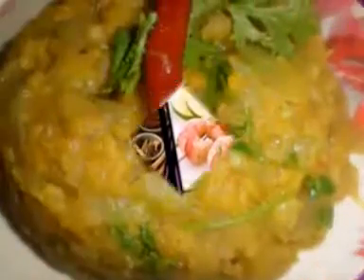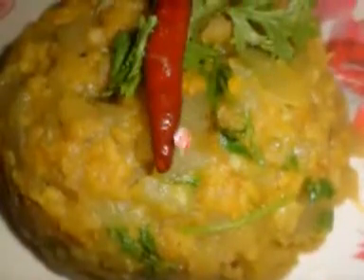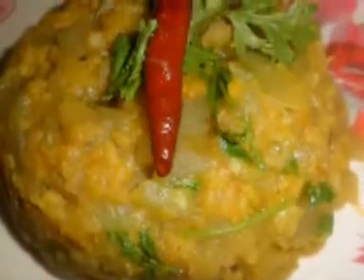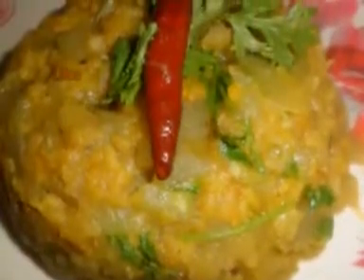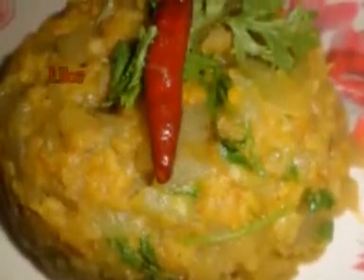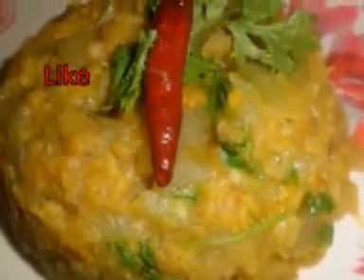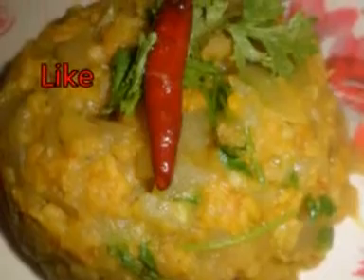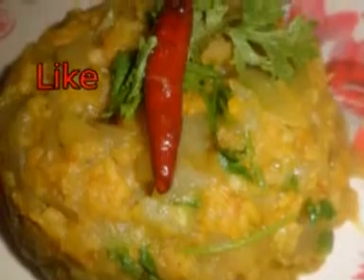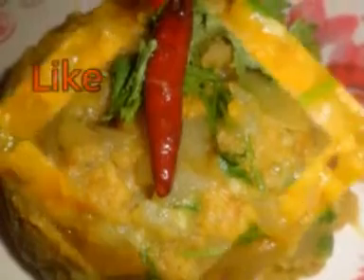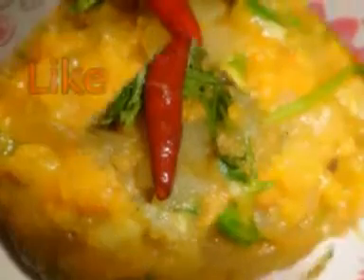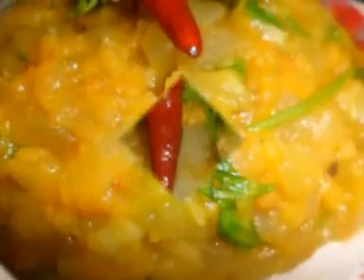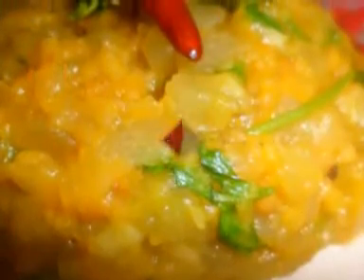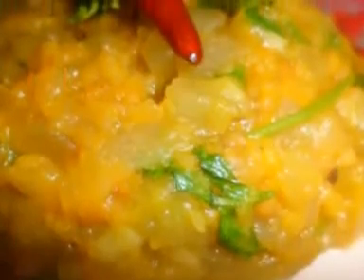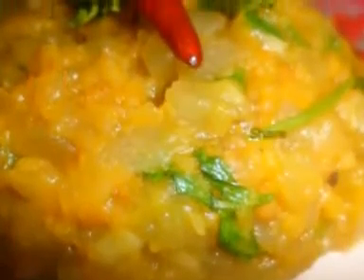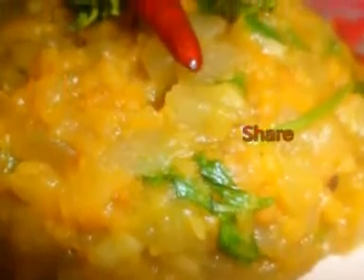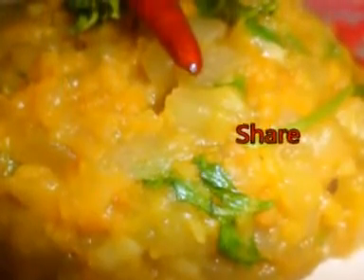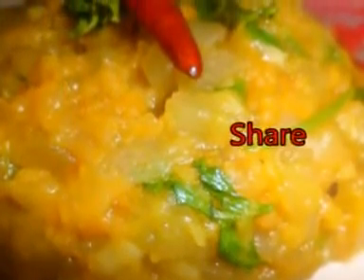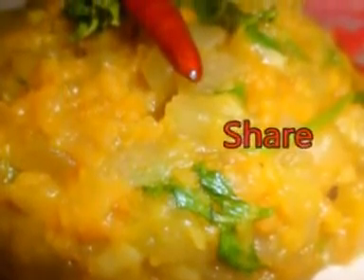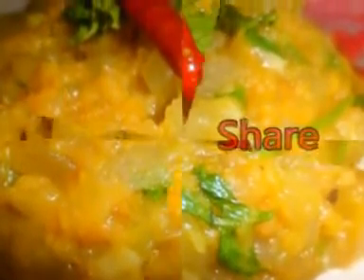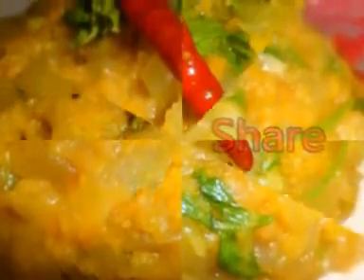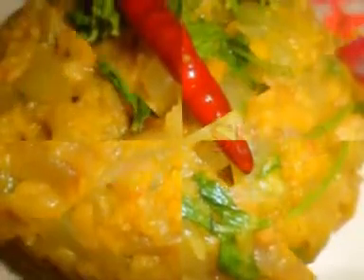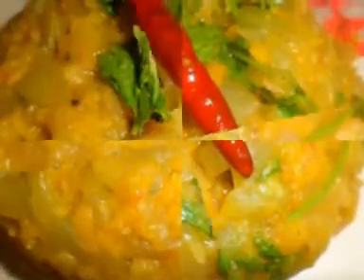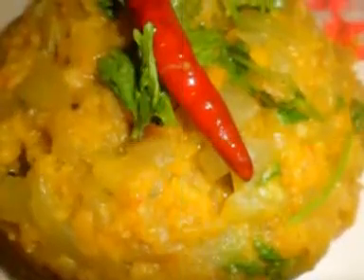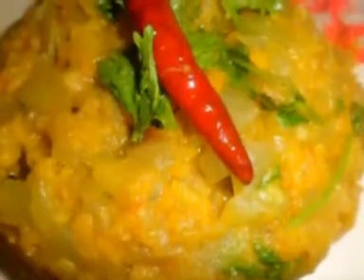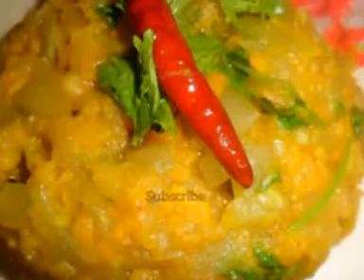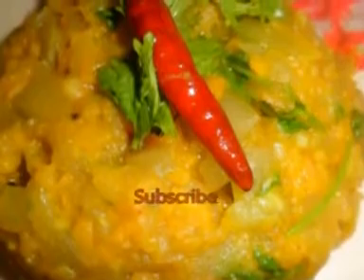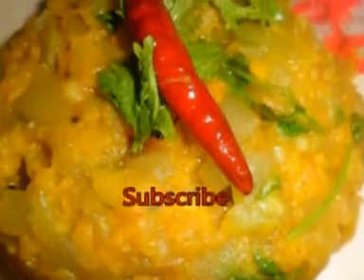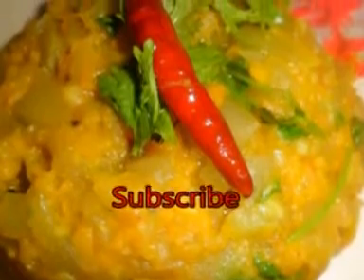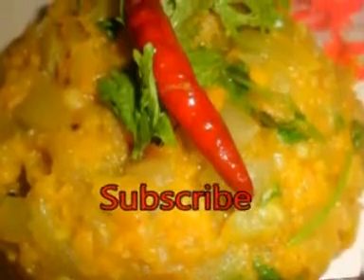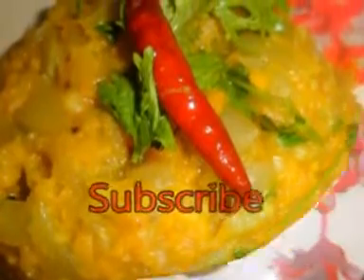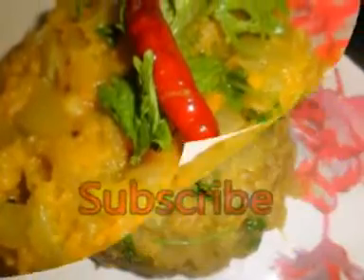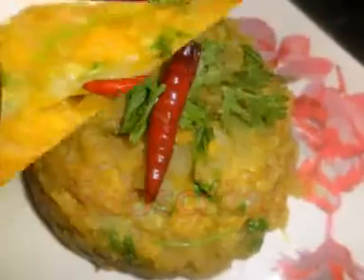Today I am going to share a recipe with you. Please like and share and subscribe to my channel if you want to make a recipe.